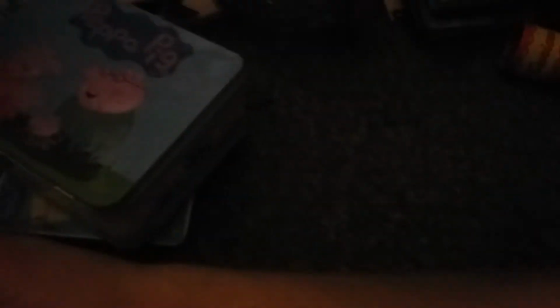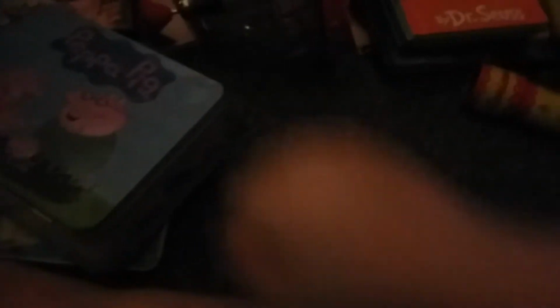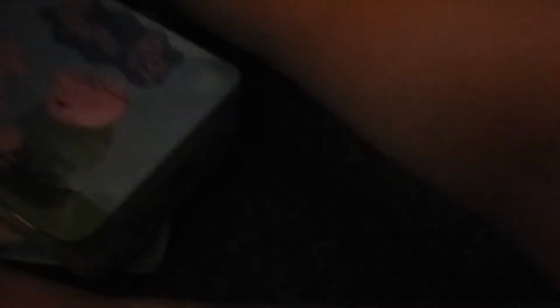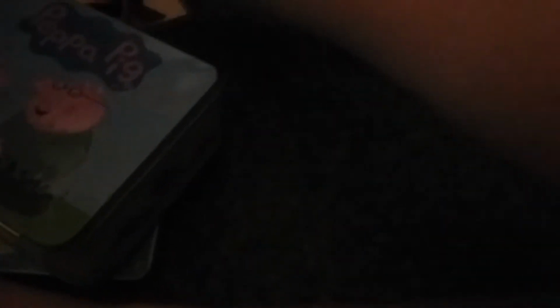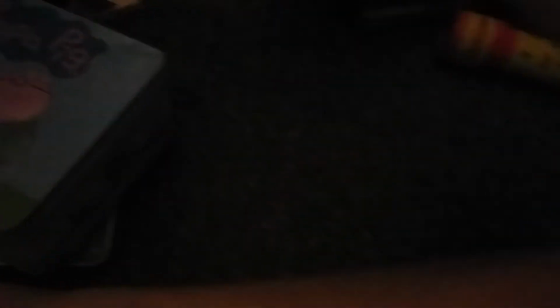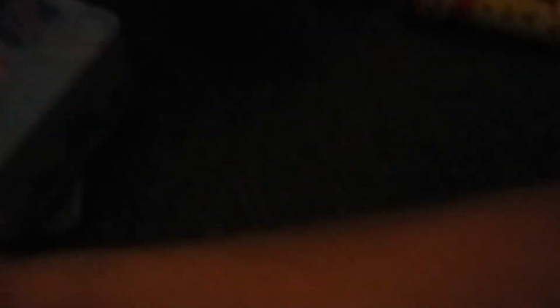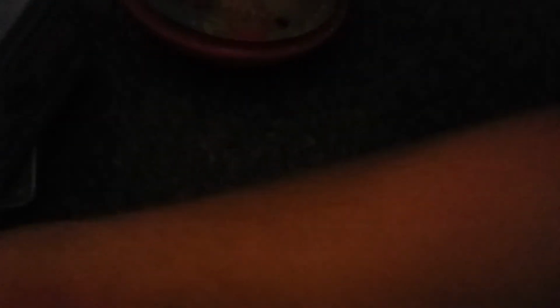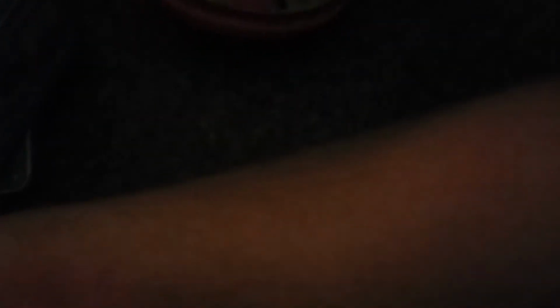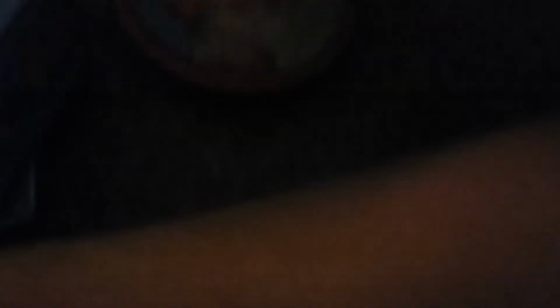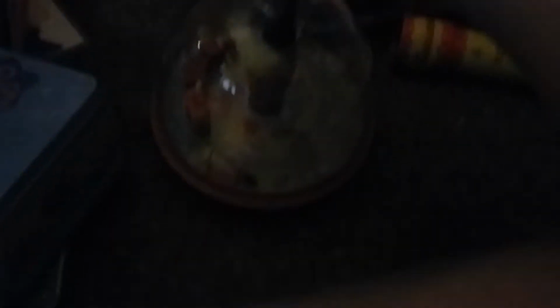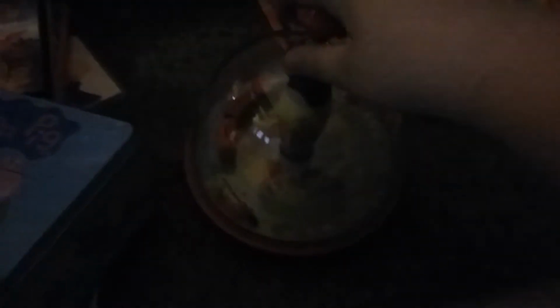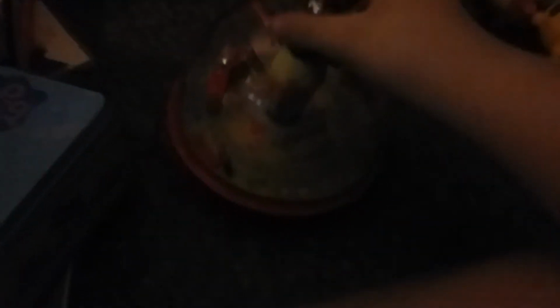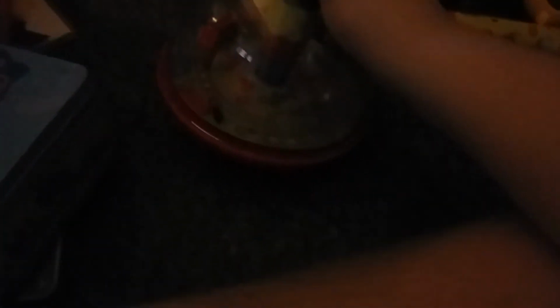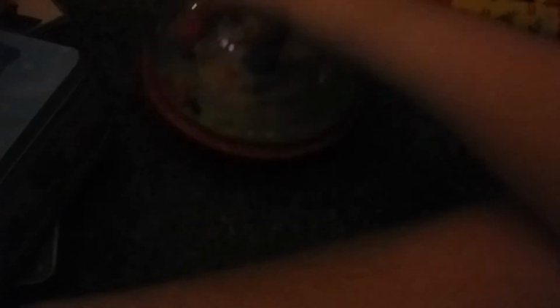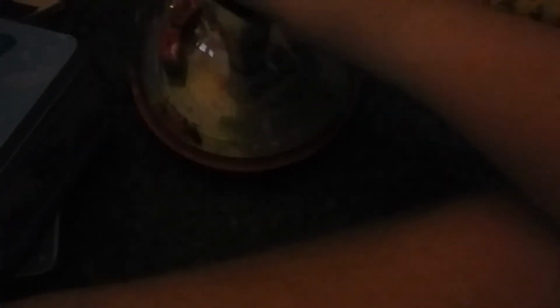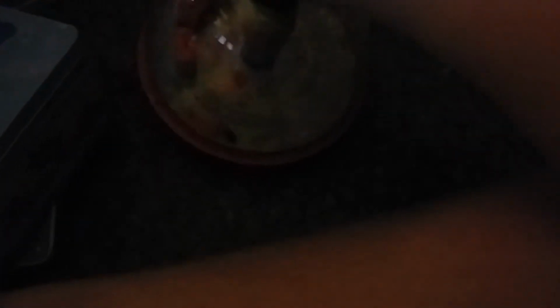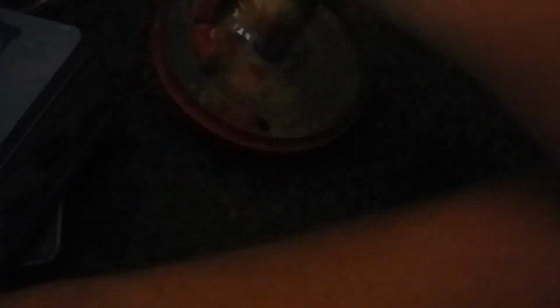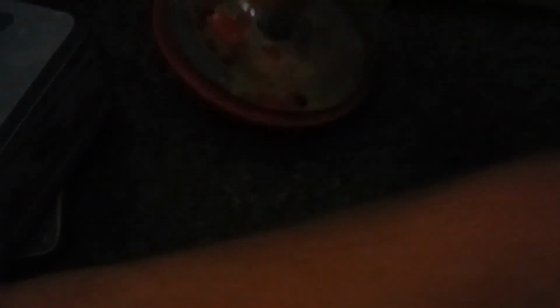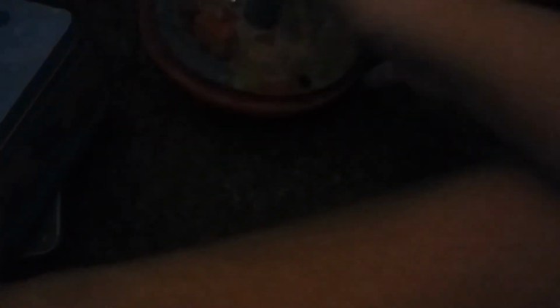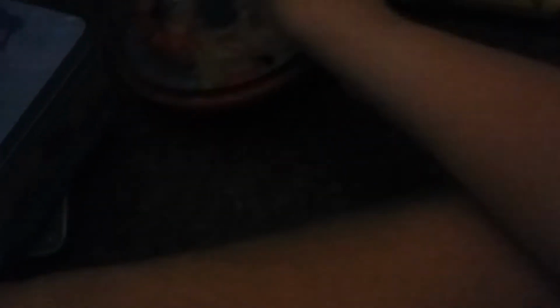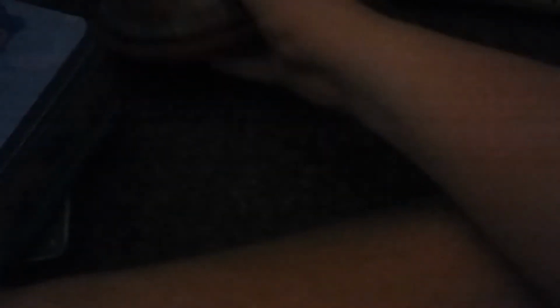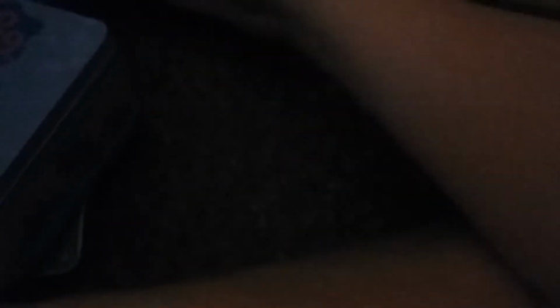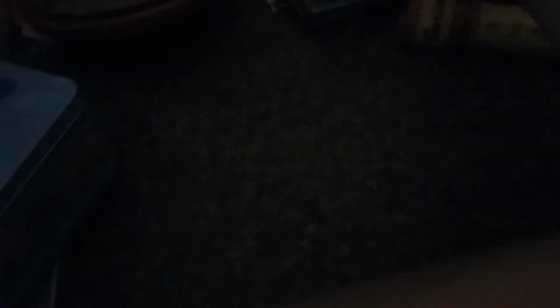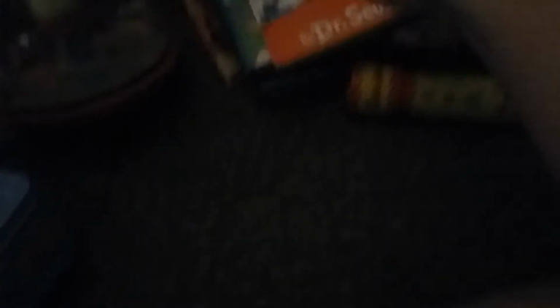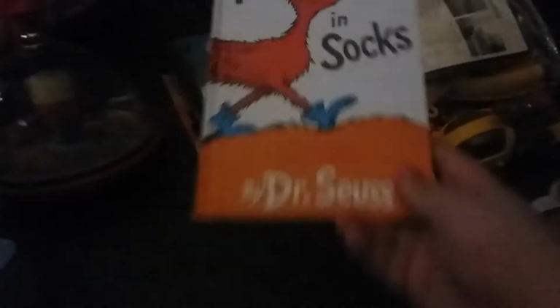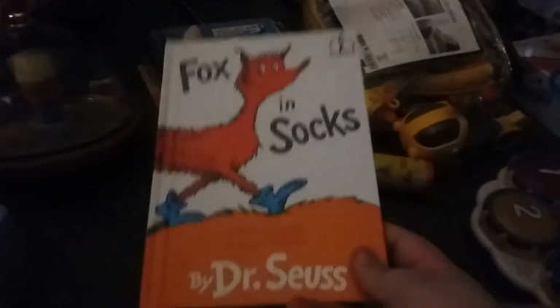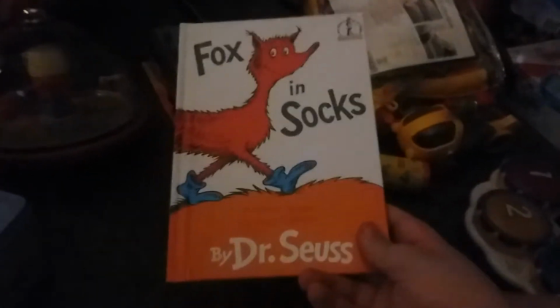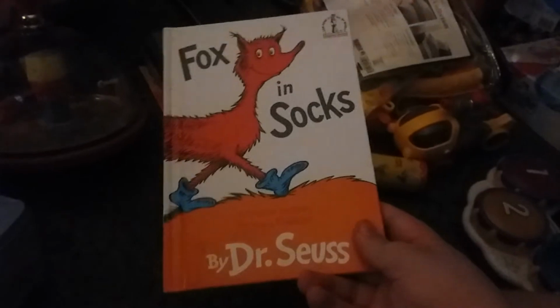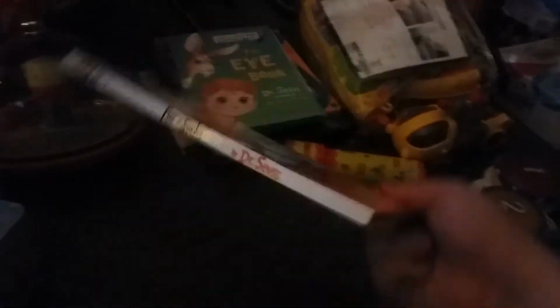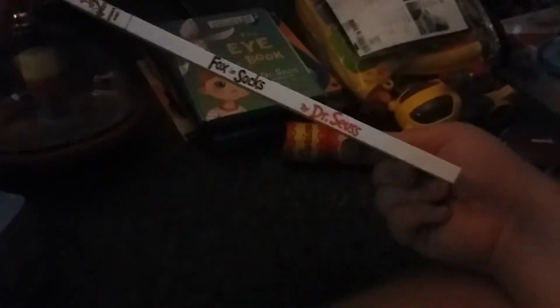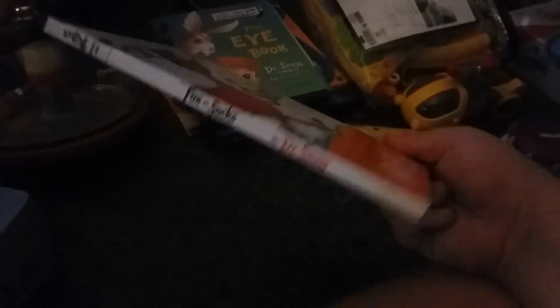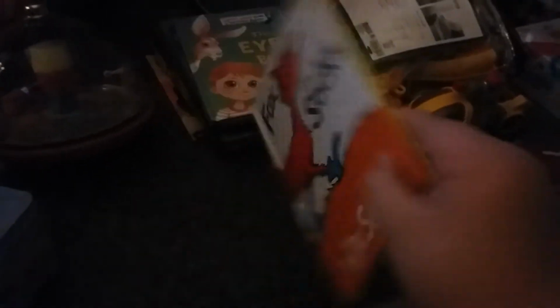We have a toy with sound. Next up — box and sacks. Books.